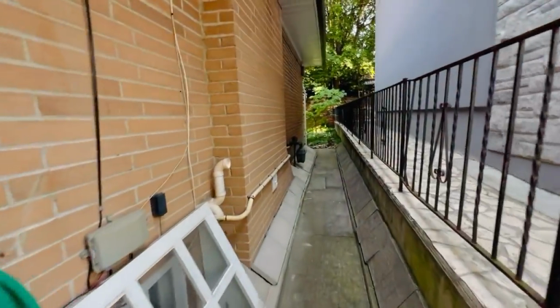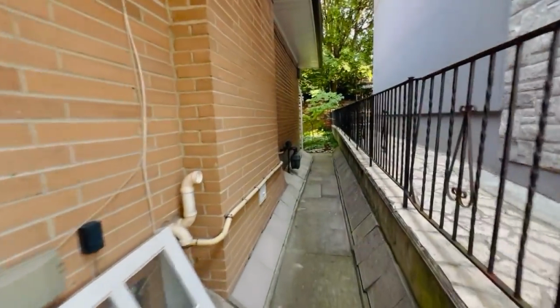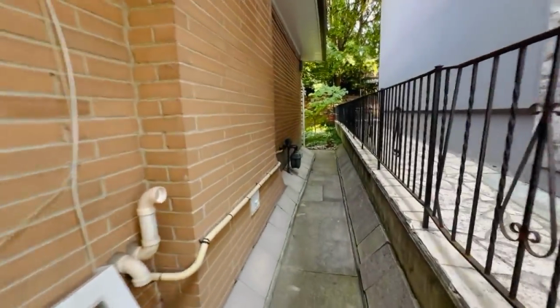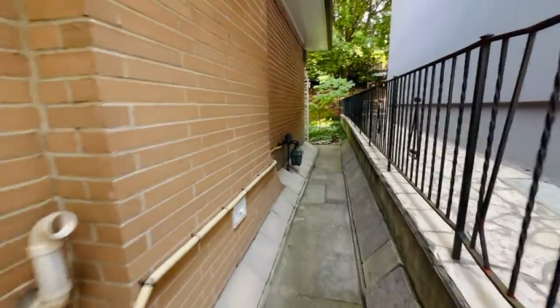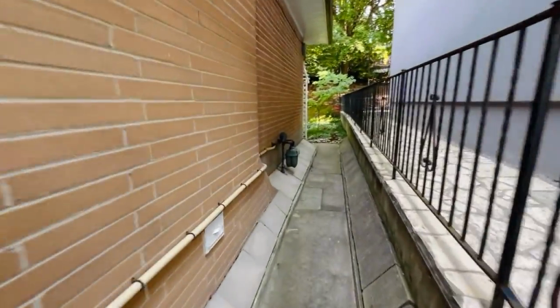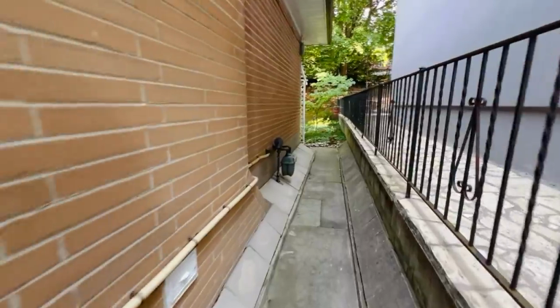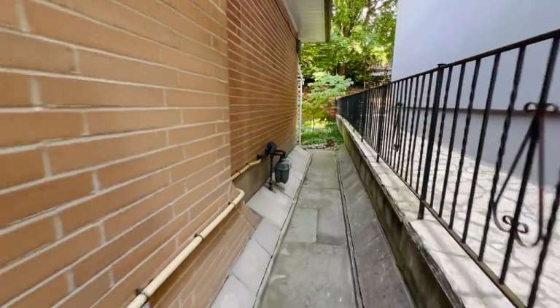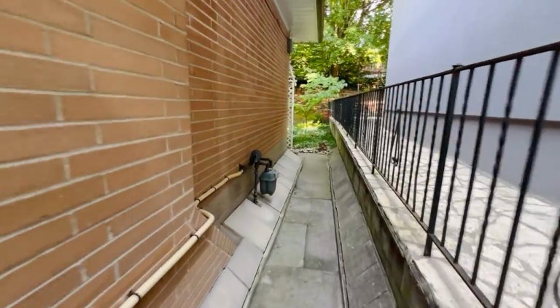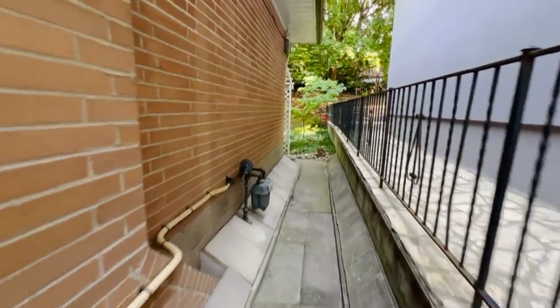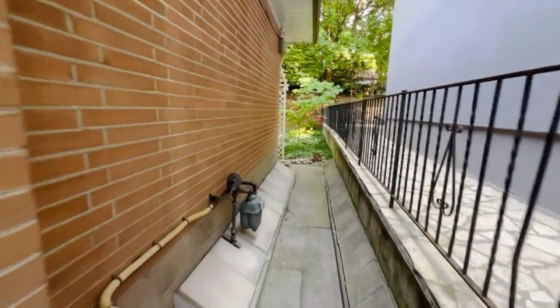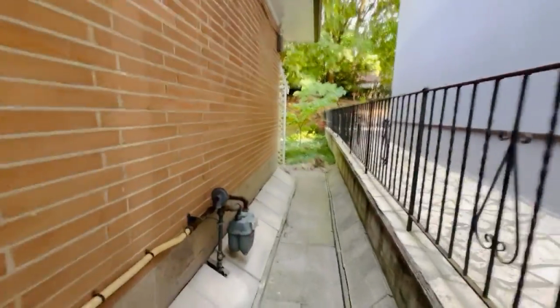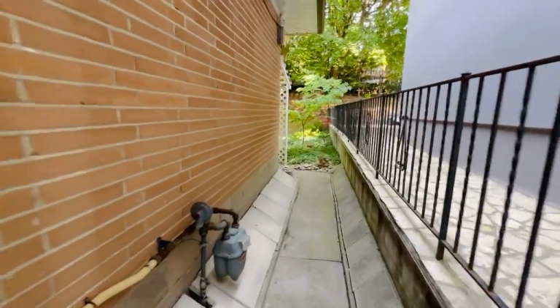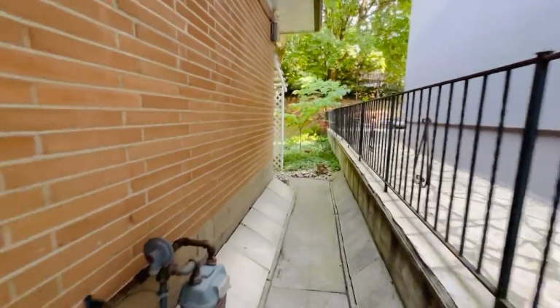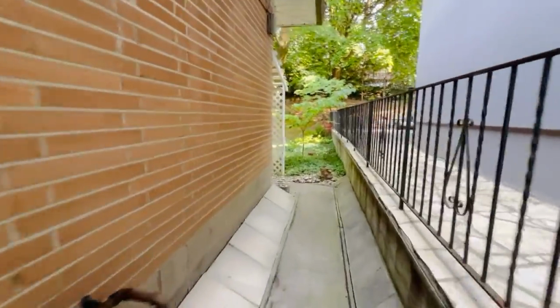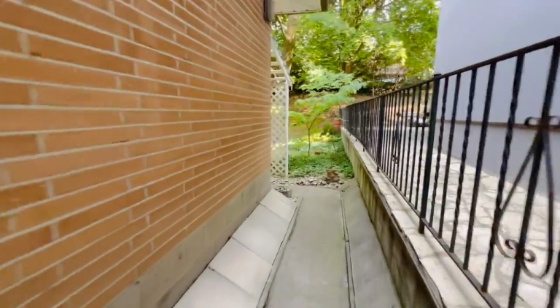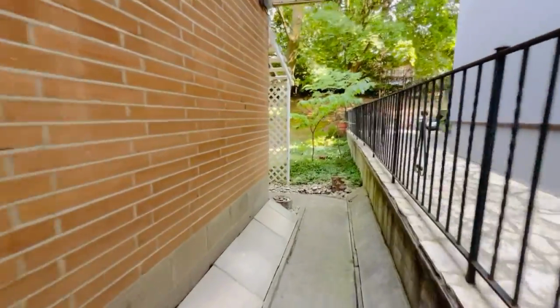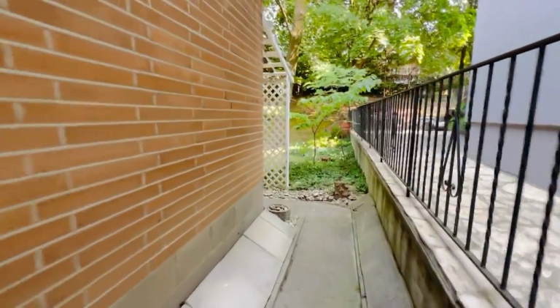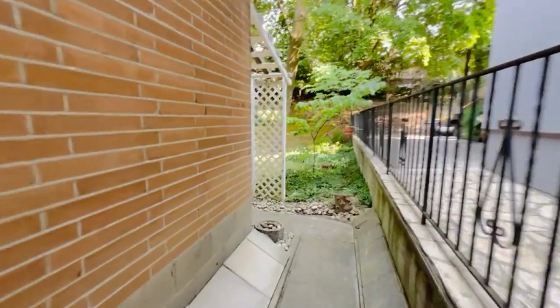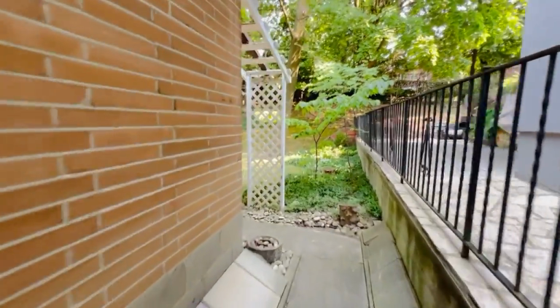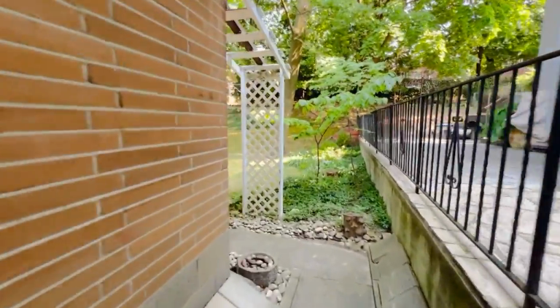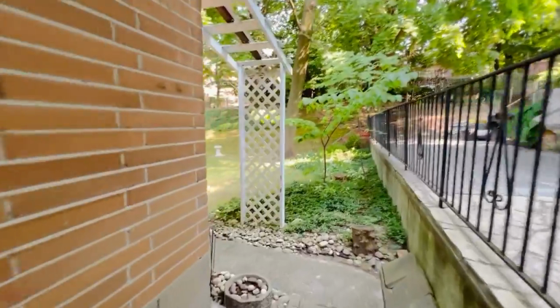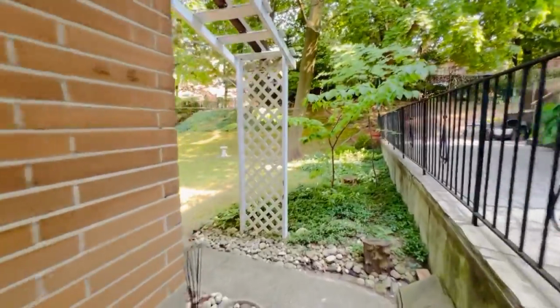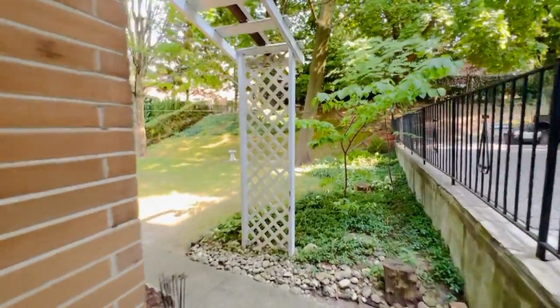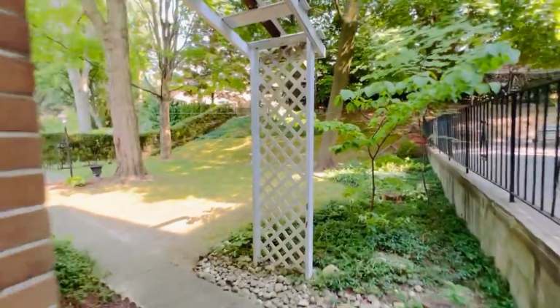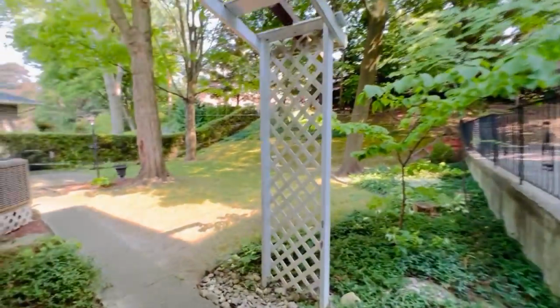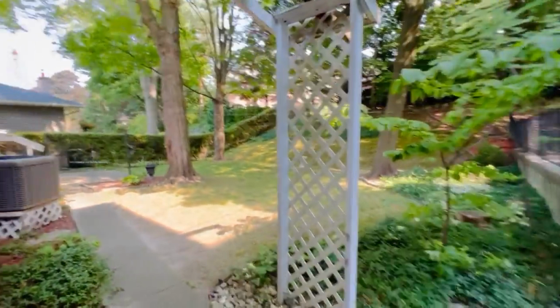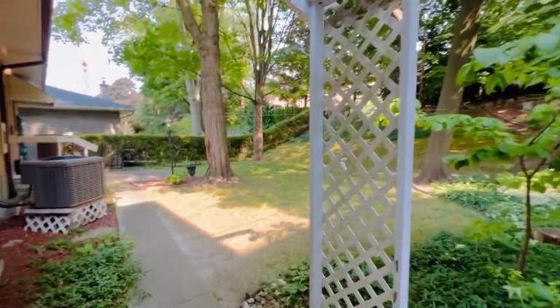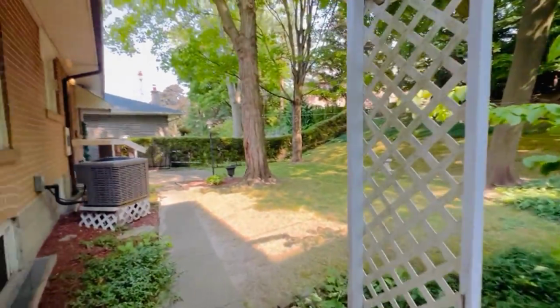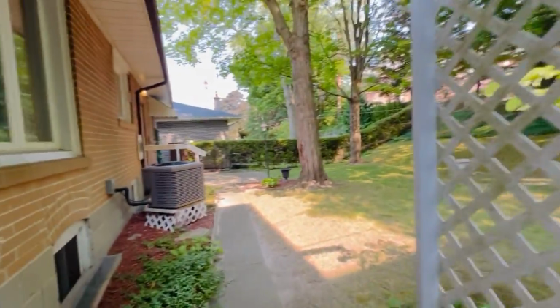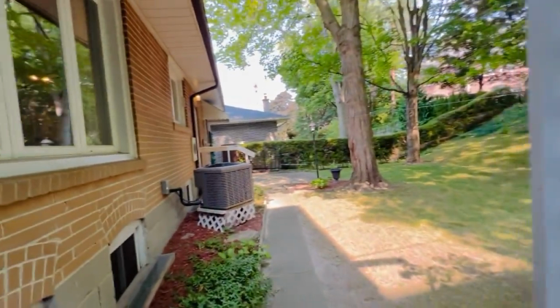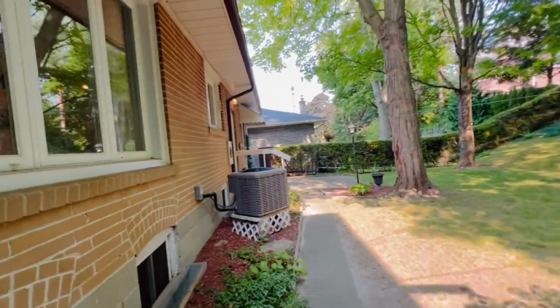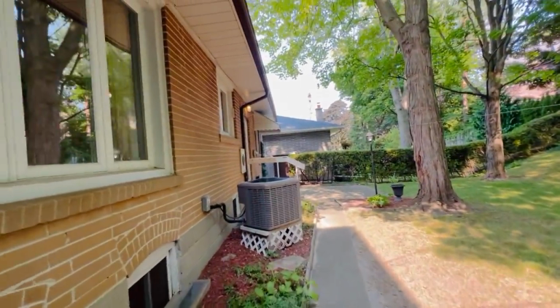And if you're a dog lover, it's perfect, because there's an off-leash dog area right around the corner and four parks very nearby. So it's pretty neat.